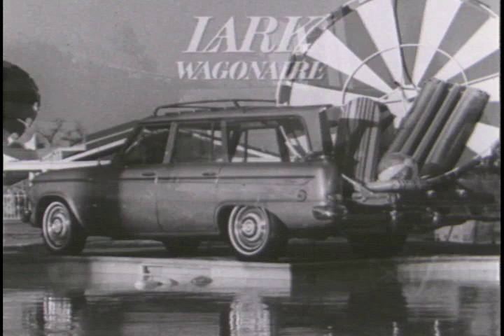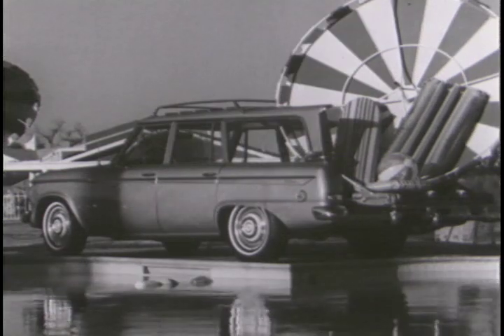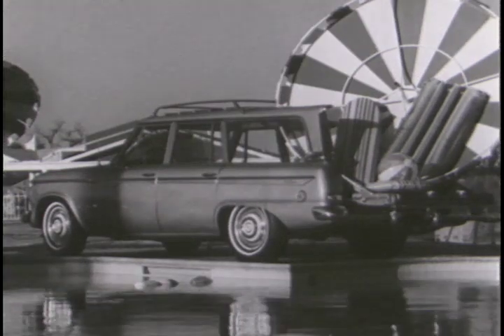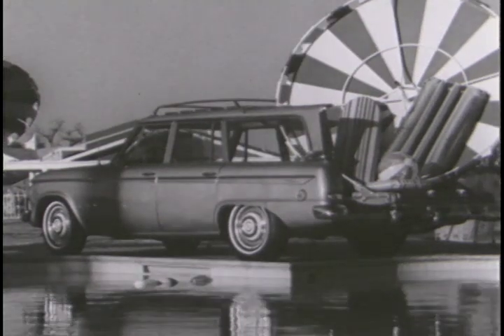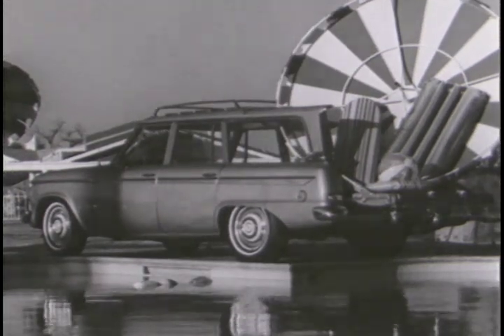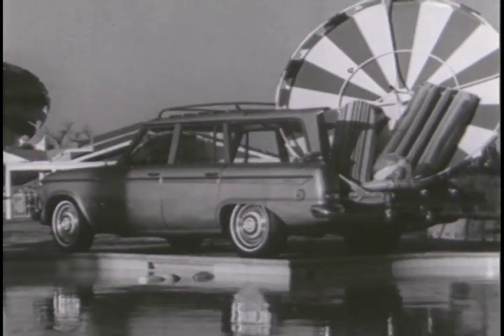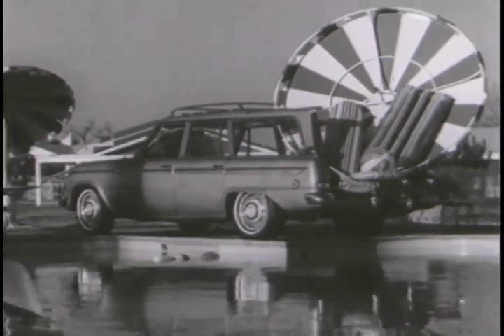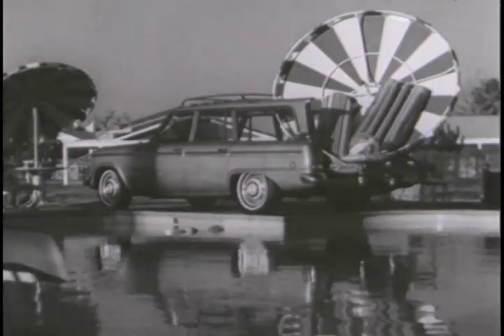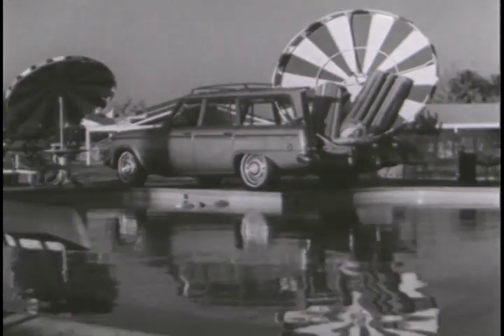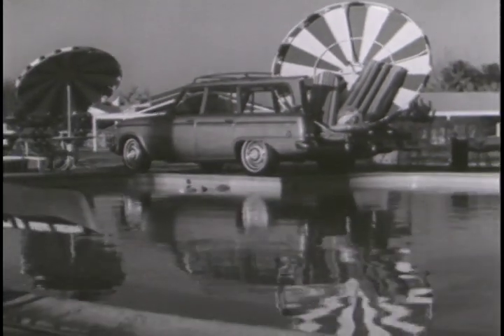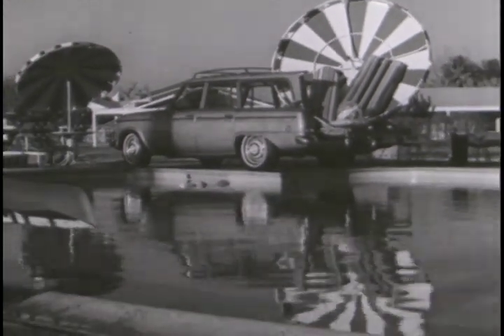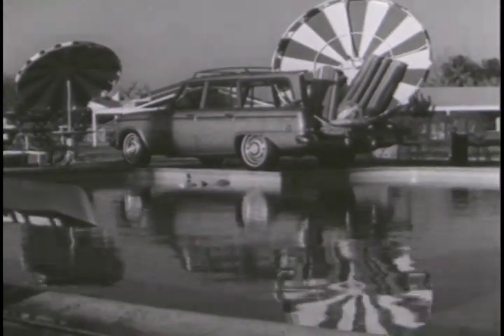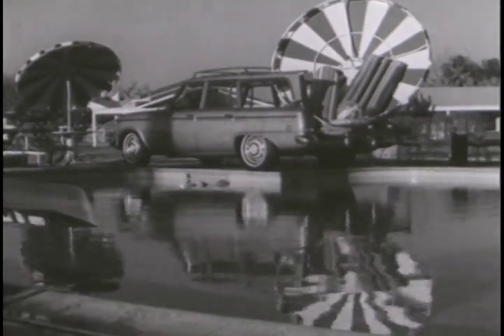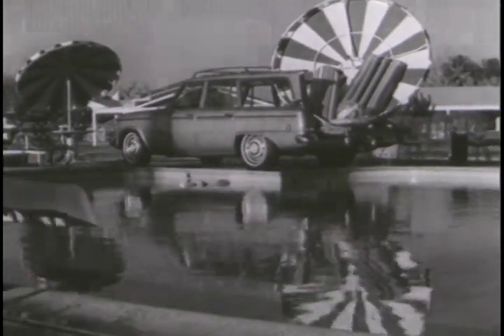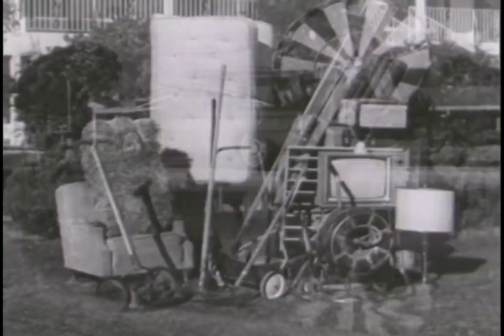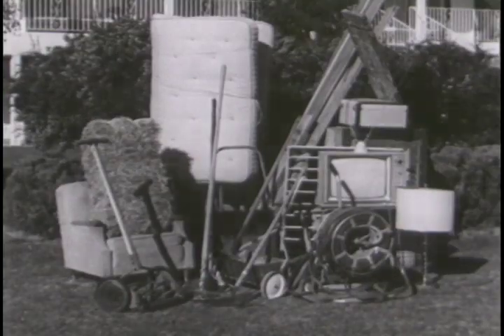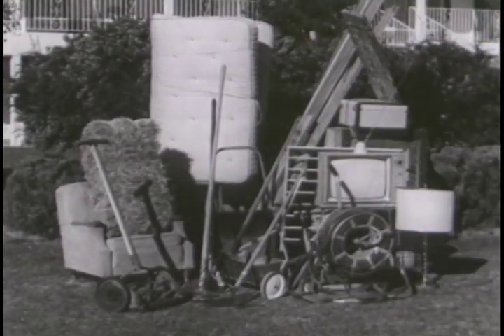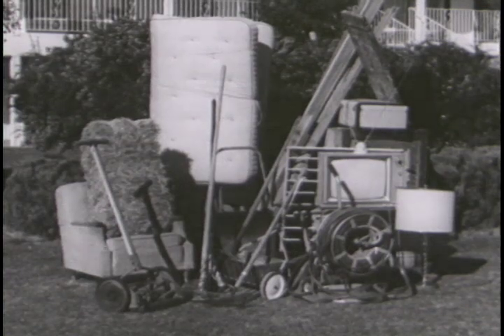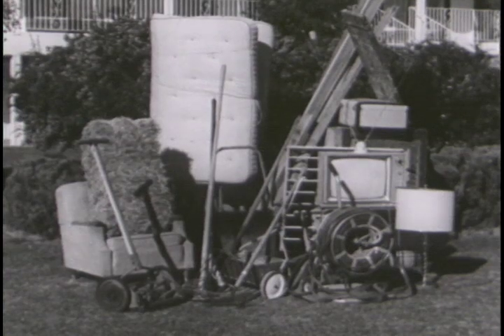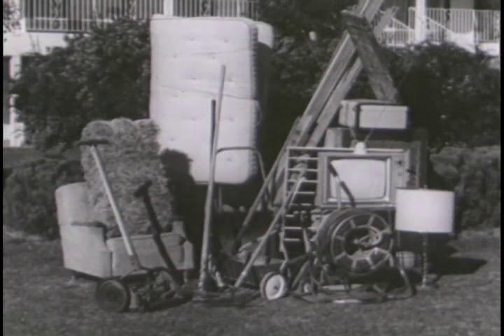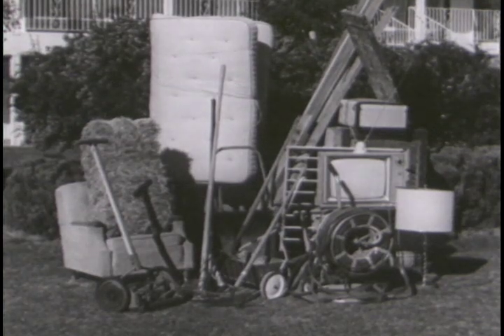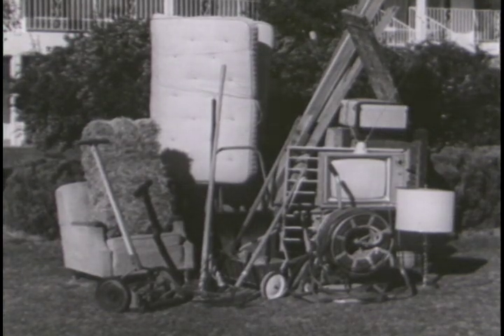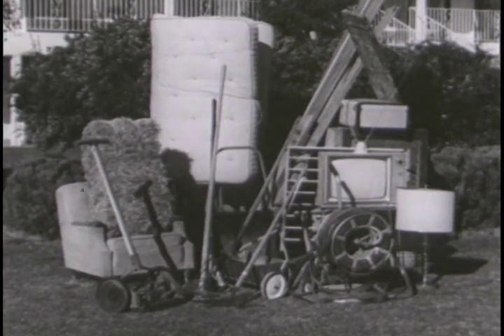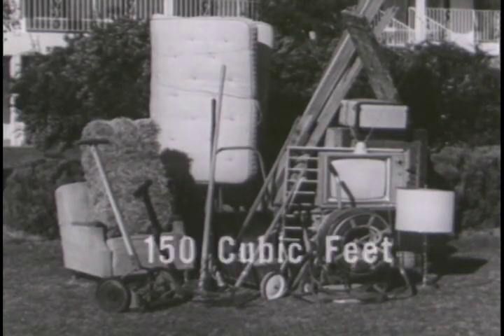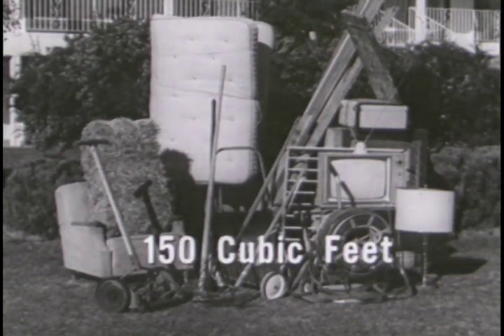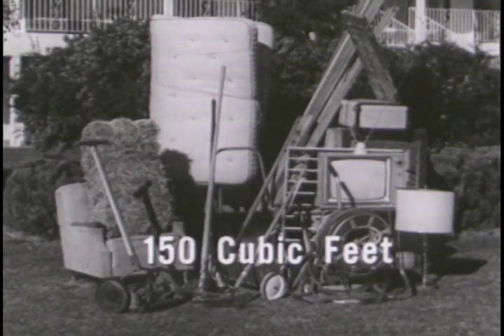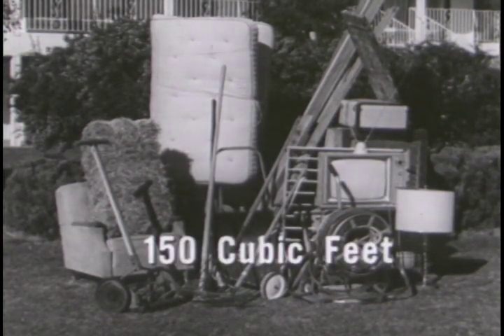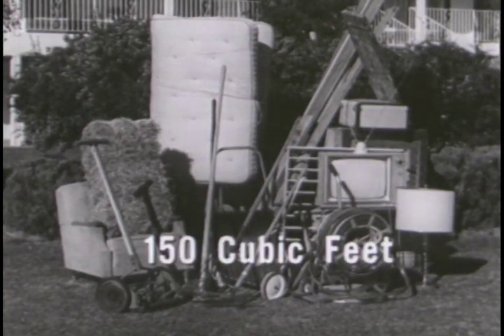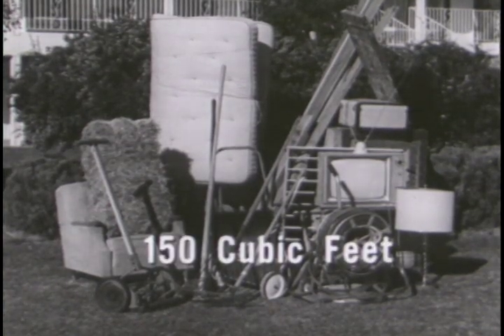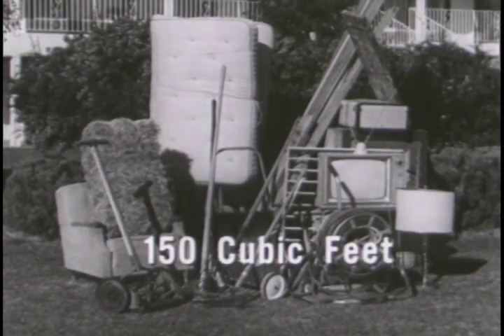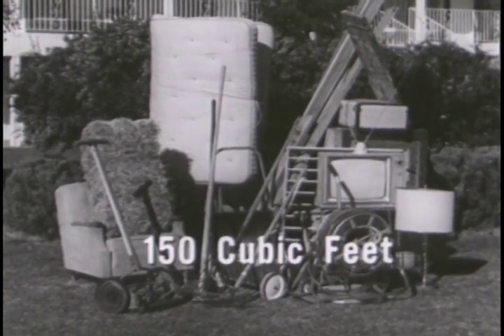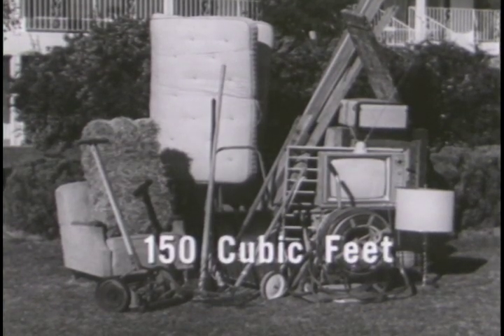Thanks to its unique sliding roof, it handles twice the volume of any other station wagon. And look at that, Mr. Perkins — without half trying, the Wagon Air carries more than 150 cubic feet of almost anything.